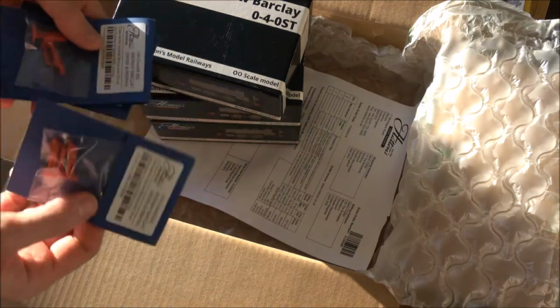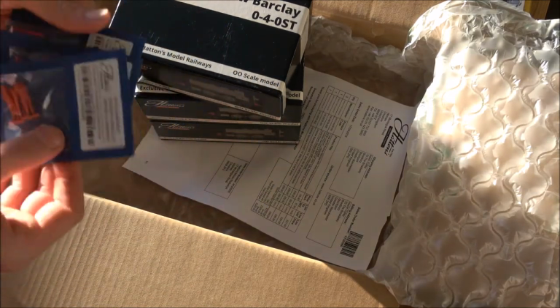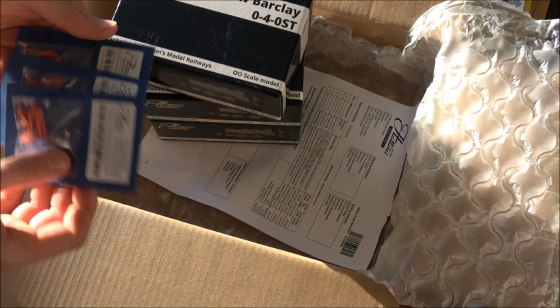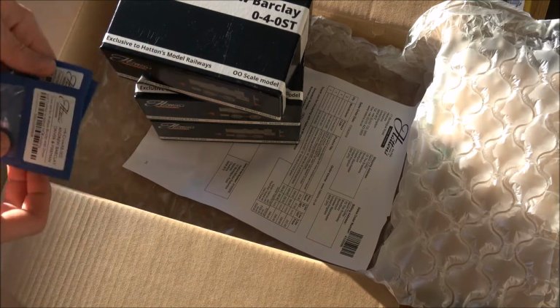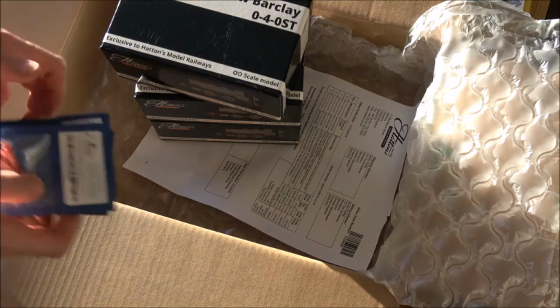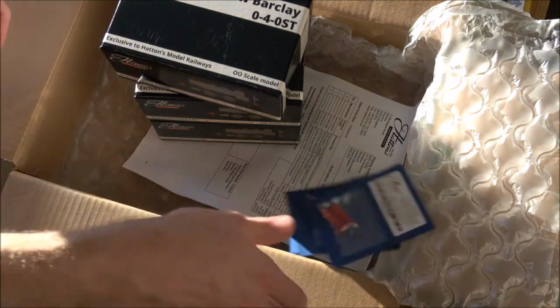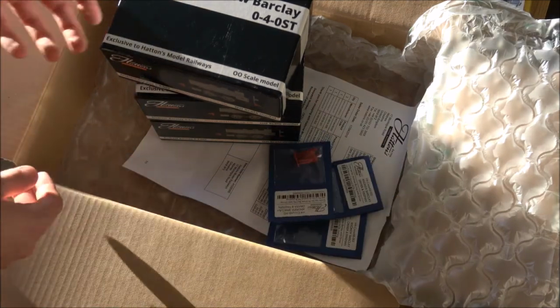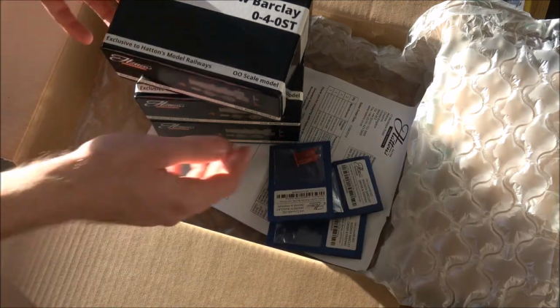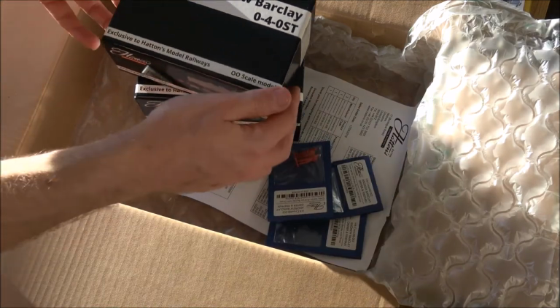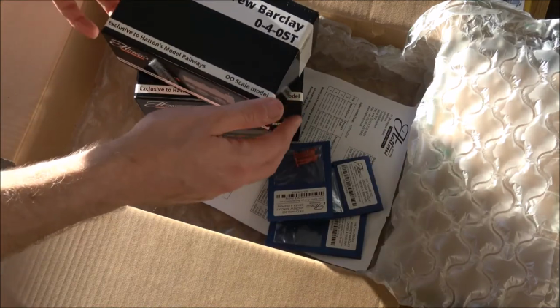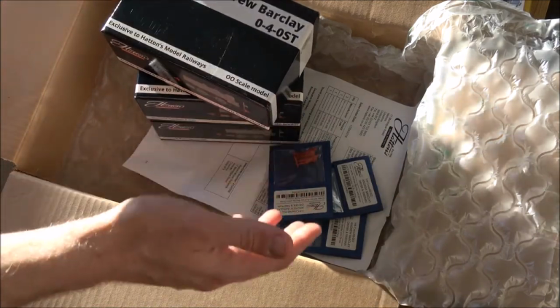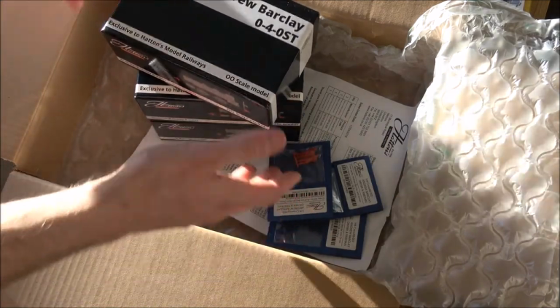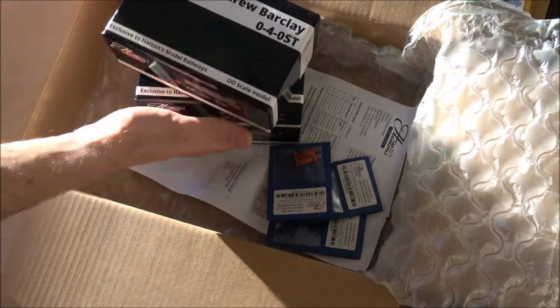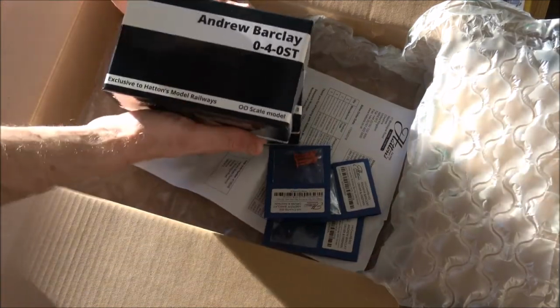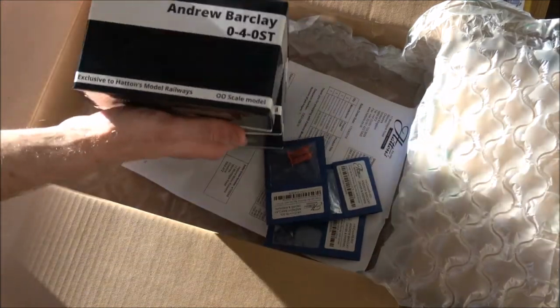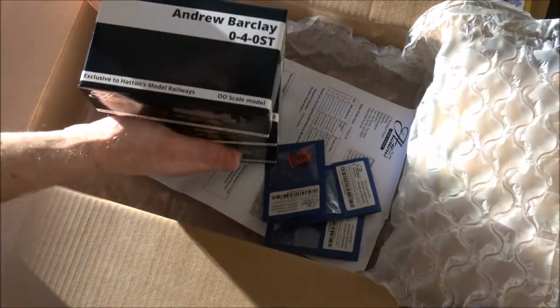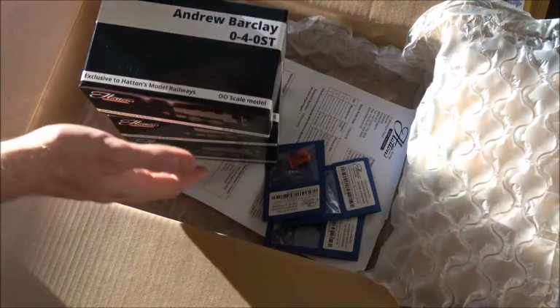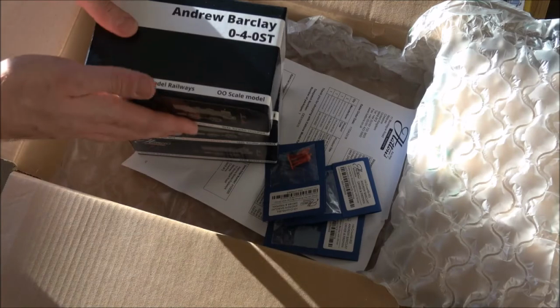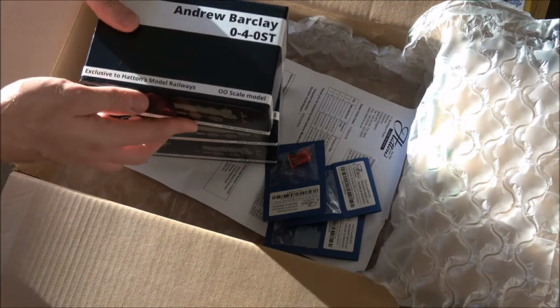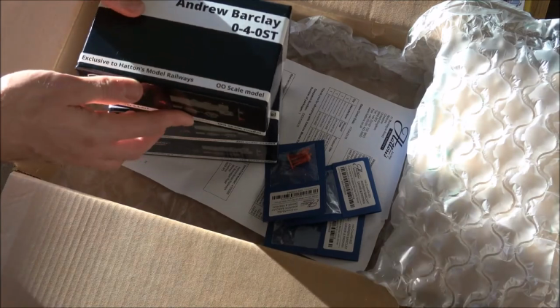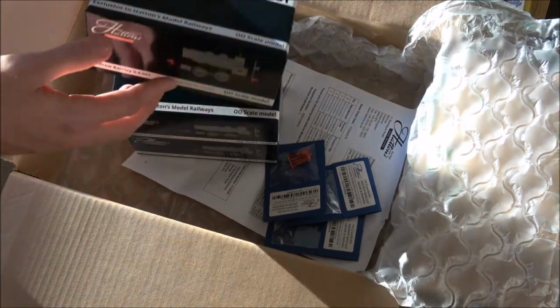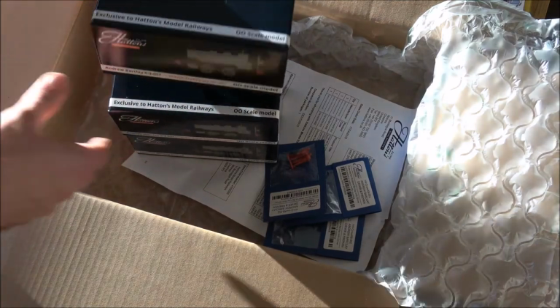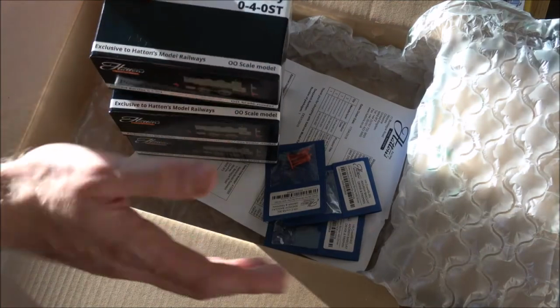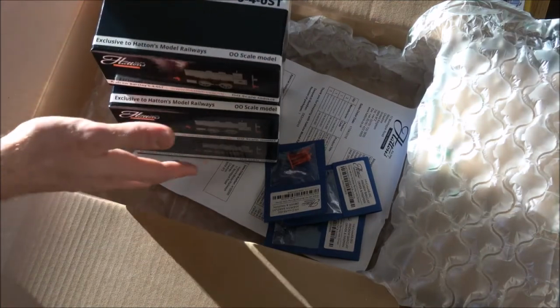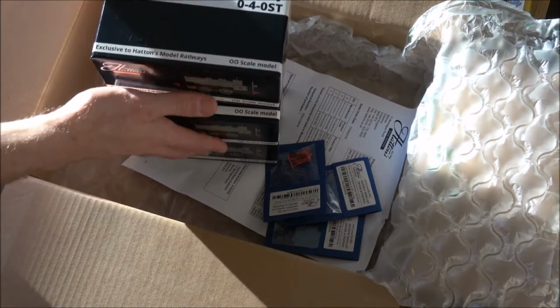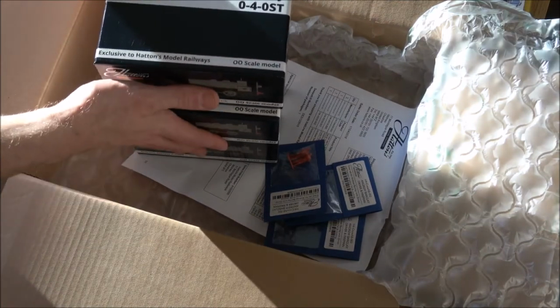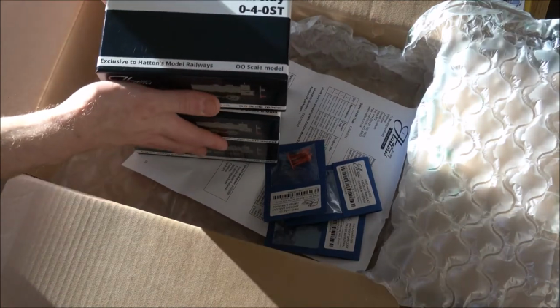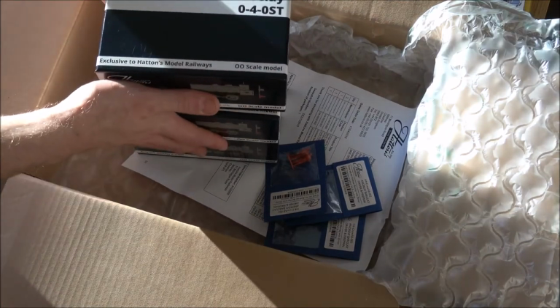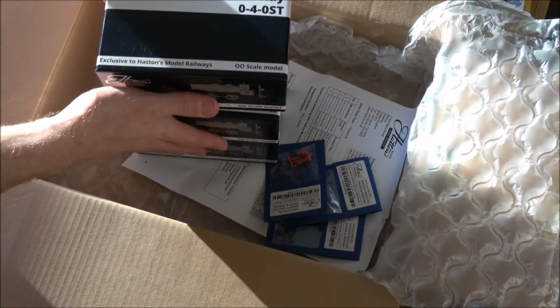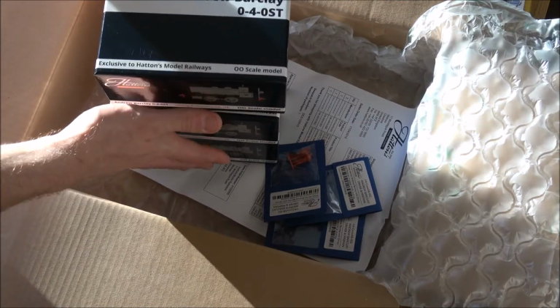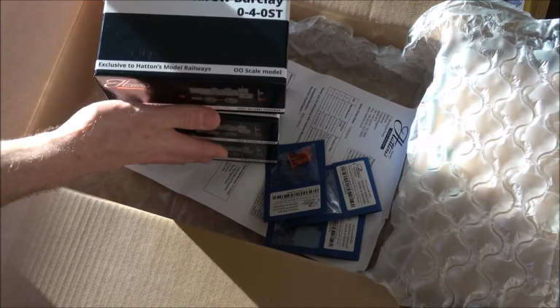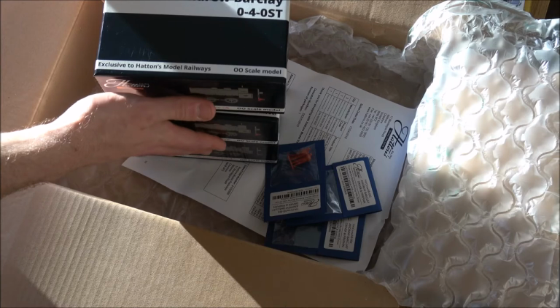They look pretty good. As I said, I've got three of the Andrew Barclays, so I'll now get rid of the other box and open each one in turn and let's see what's inside.